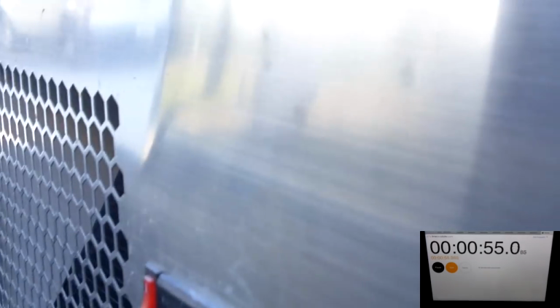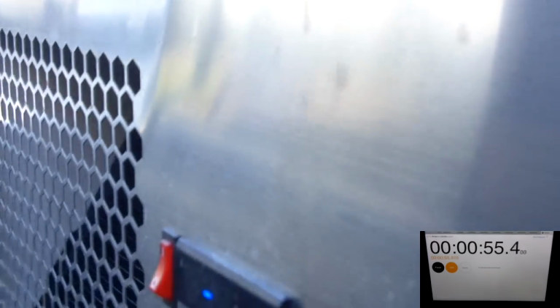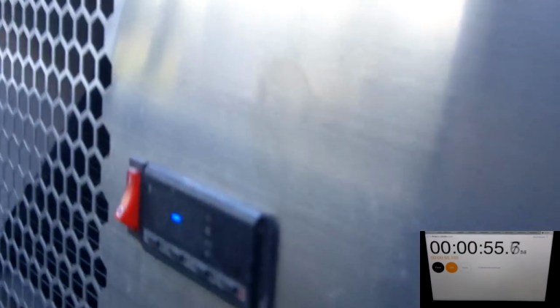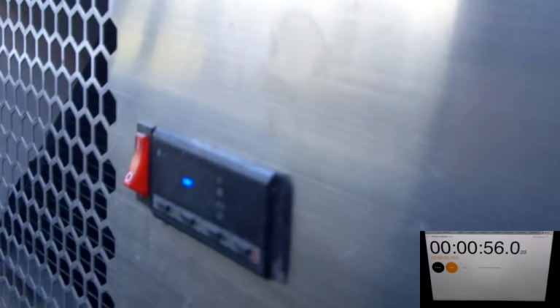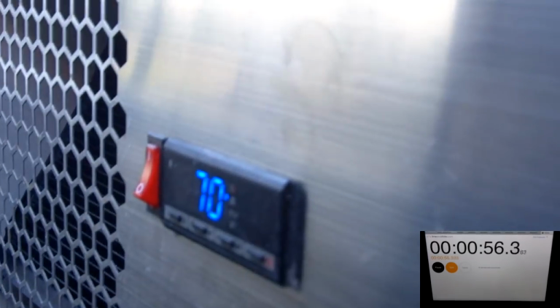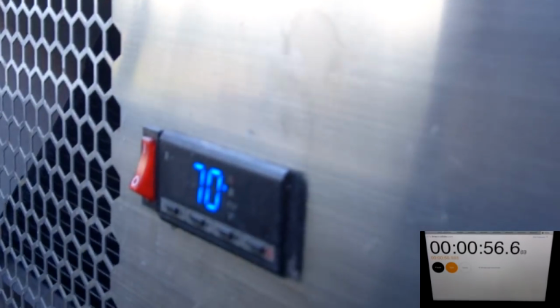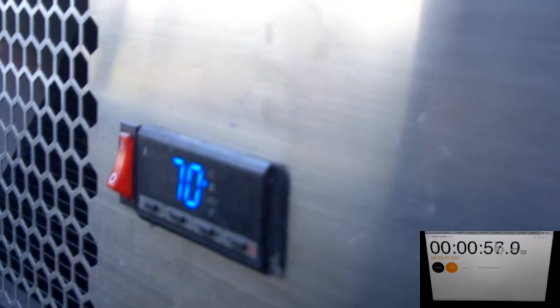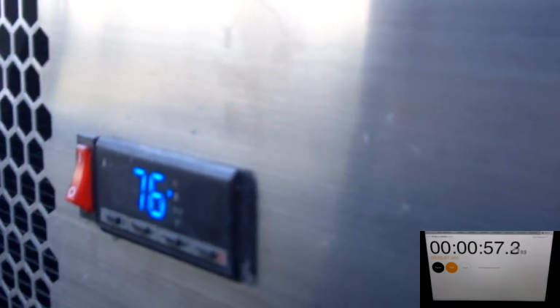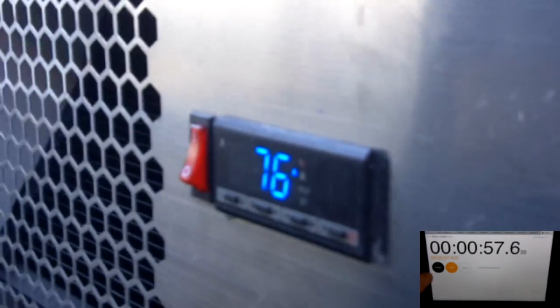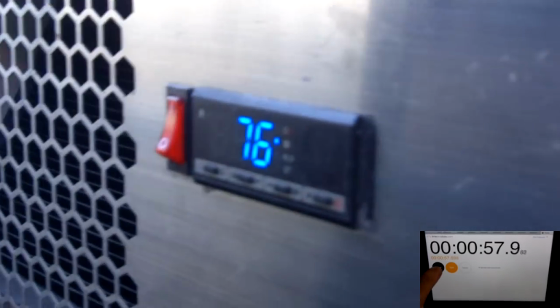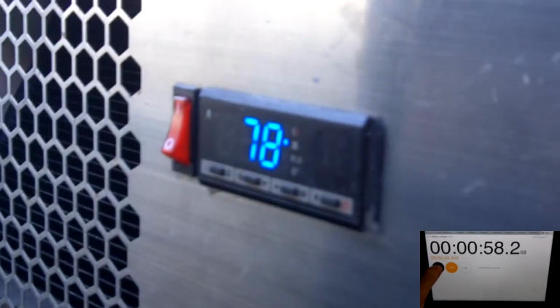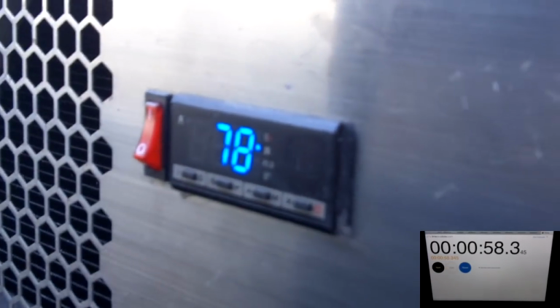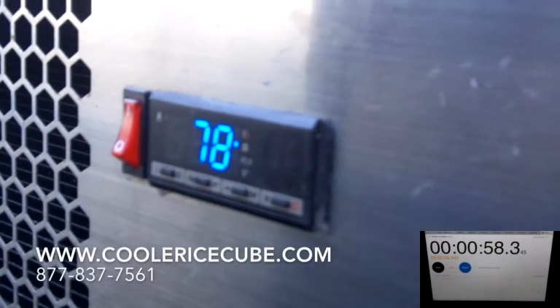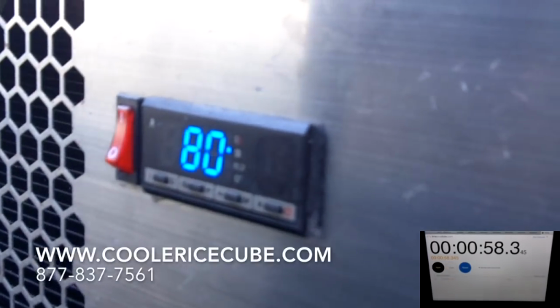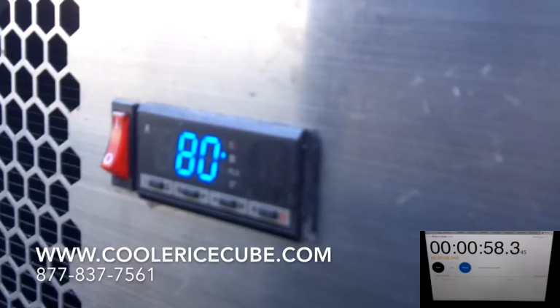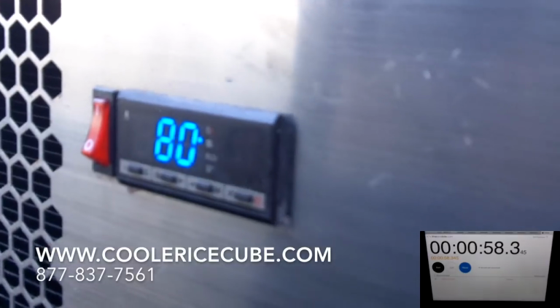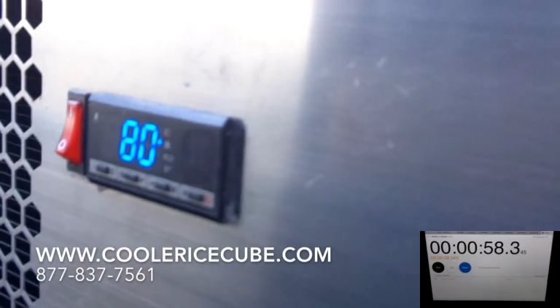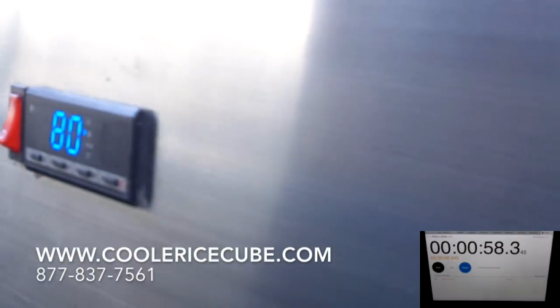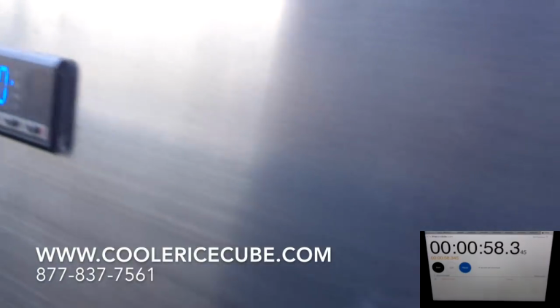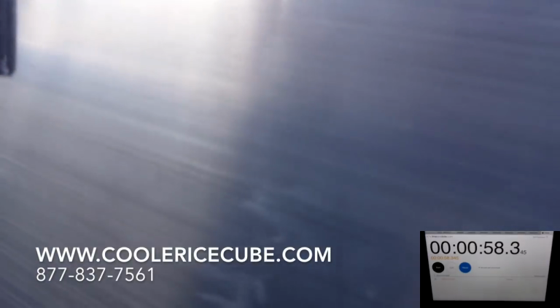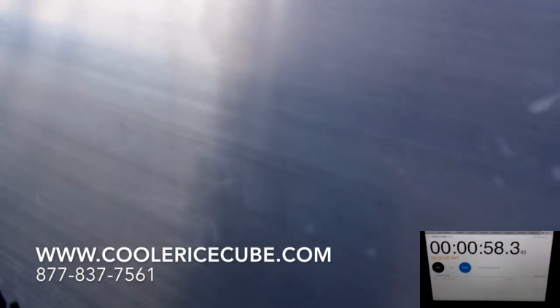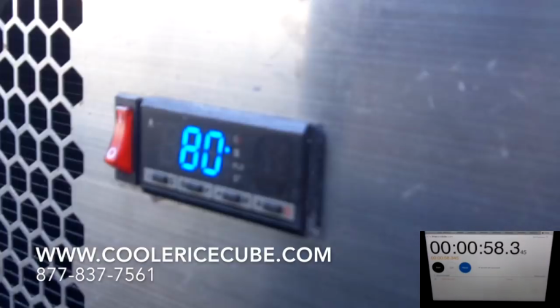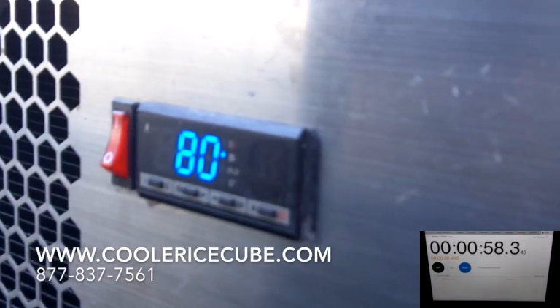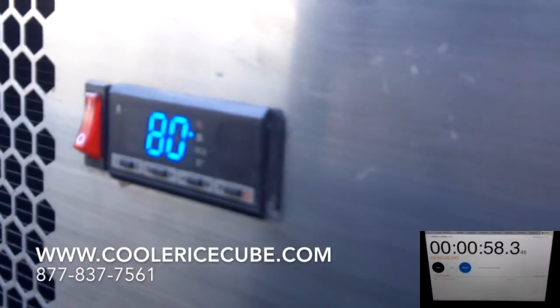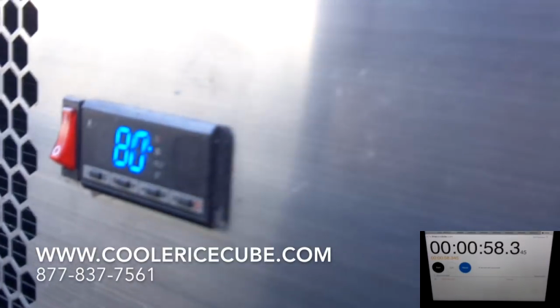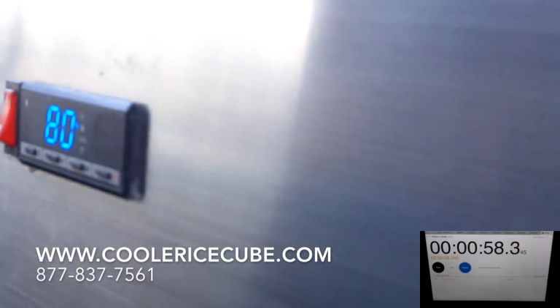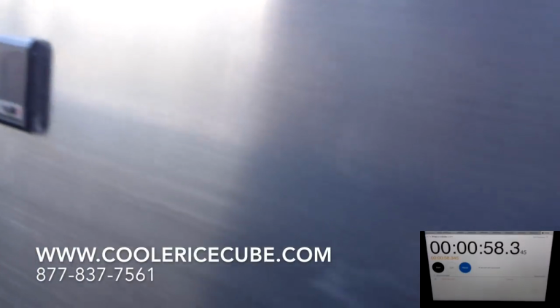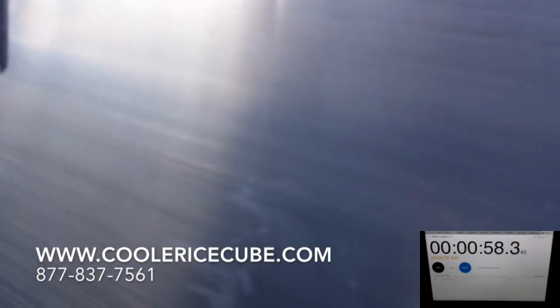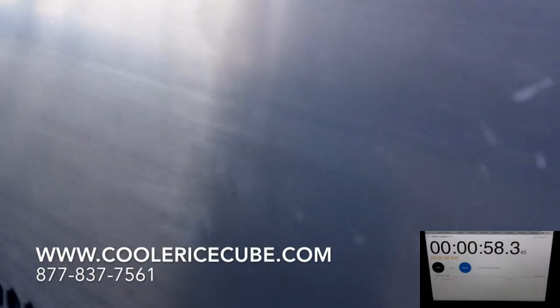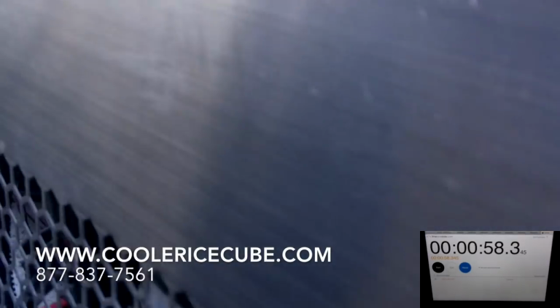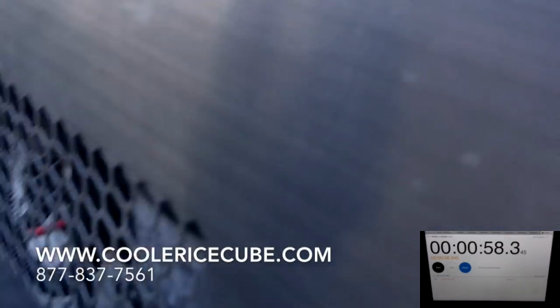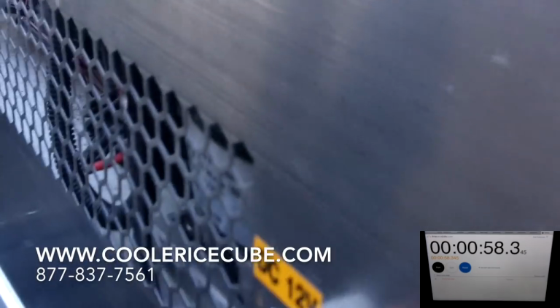And as we've got it plugged in, we're on and running. Let's call it 58 seconds and you've got yourself a refrigerated vehicle.